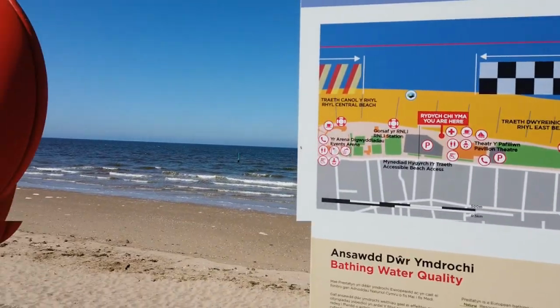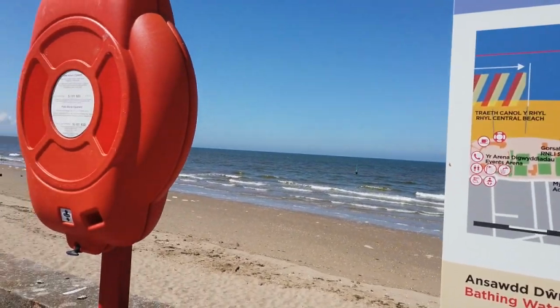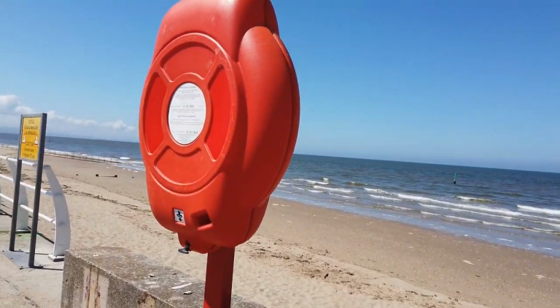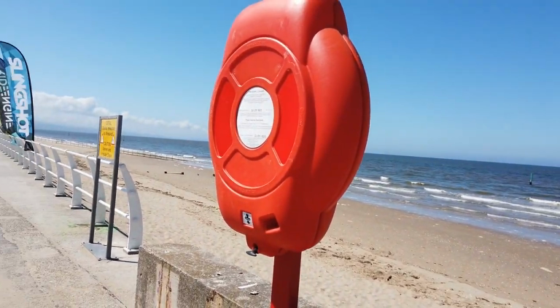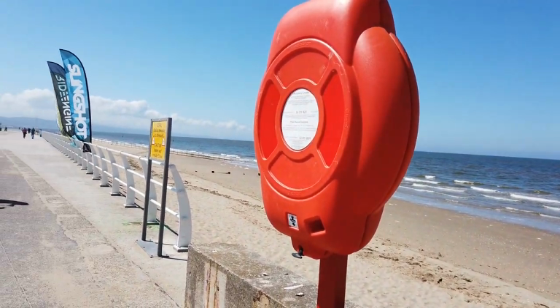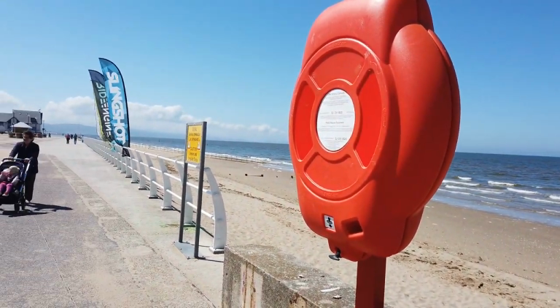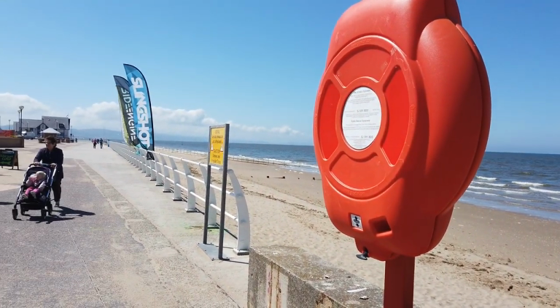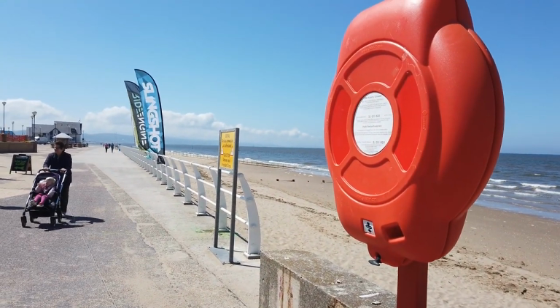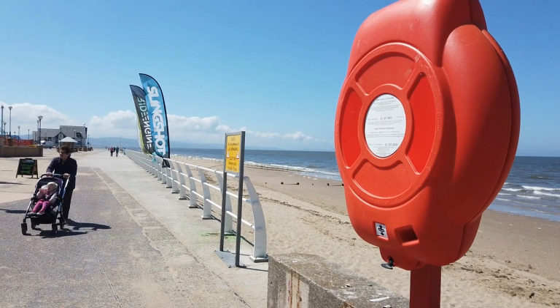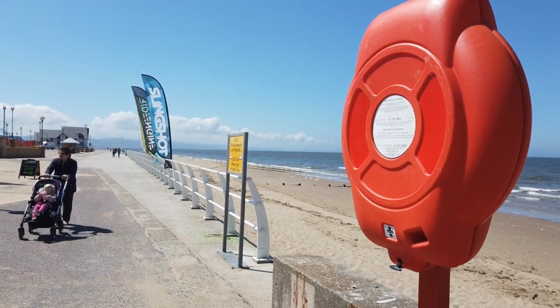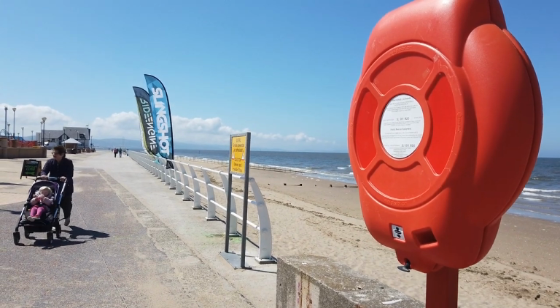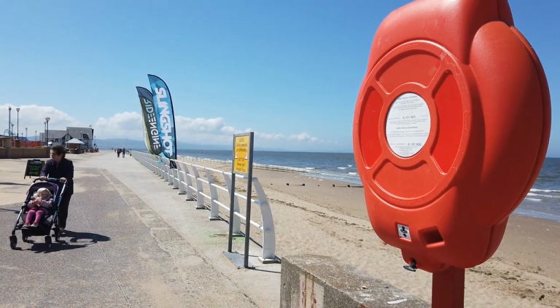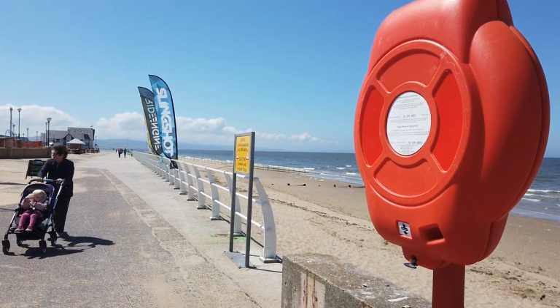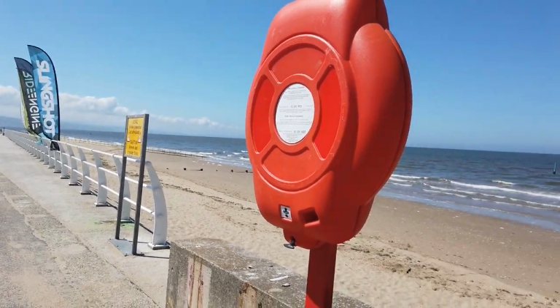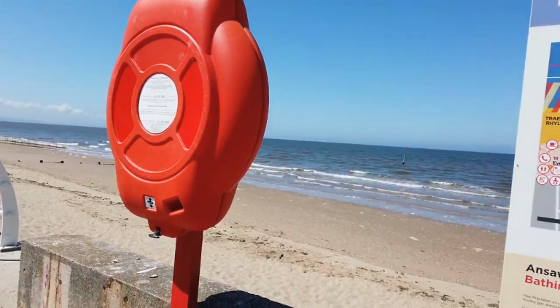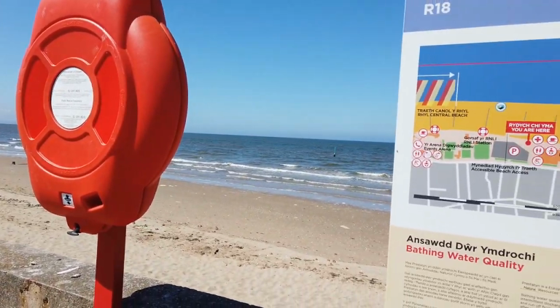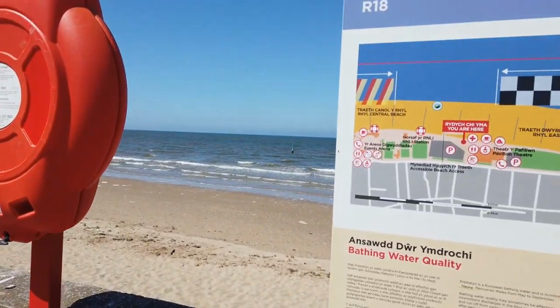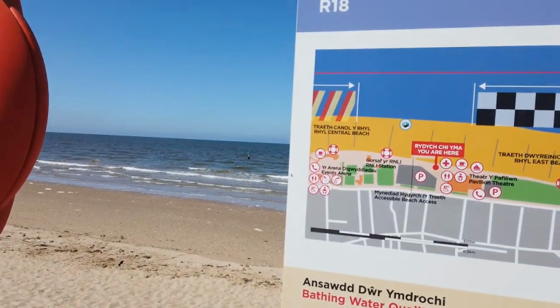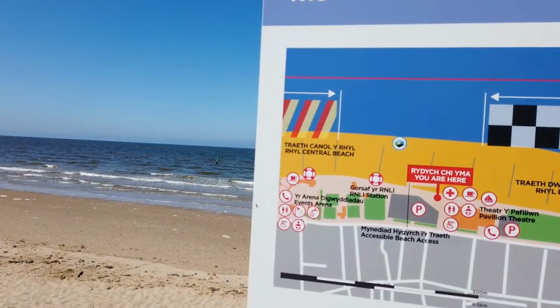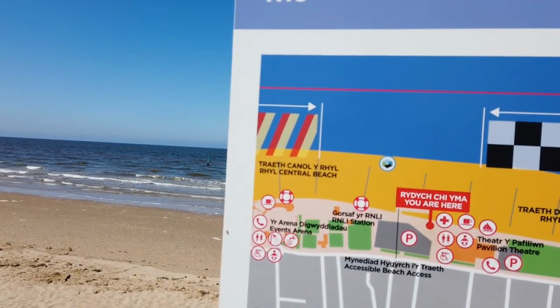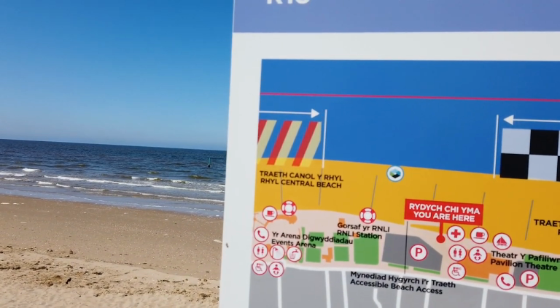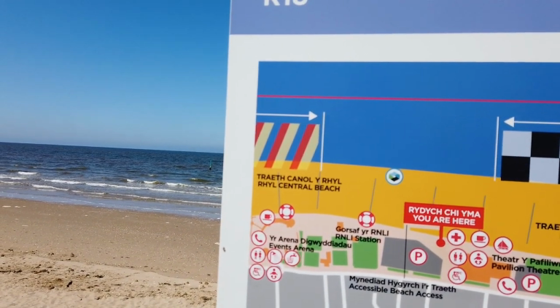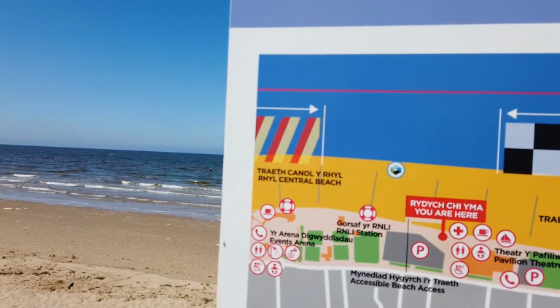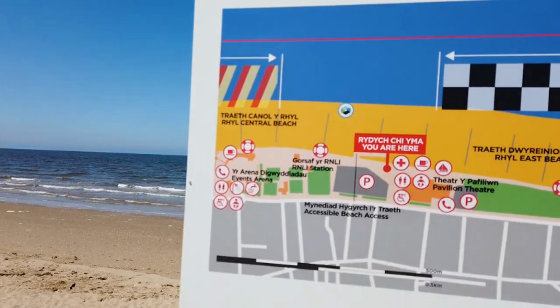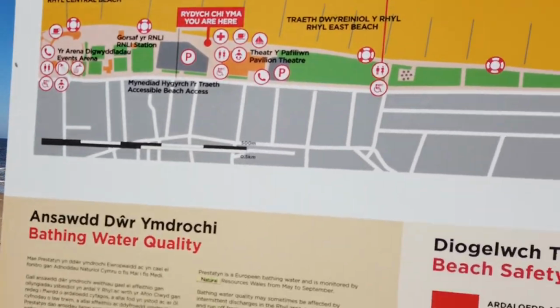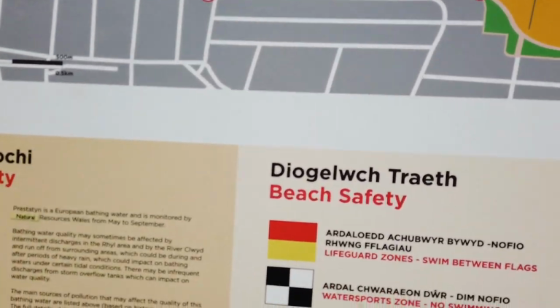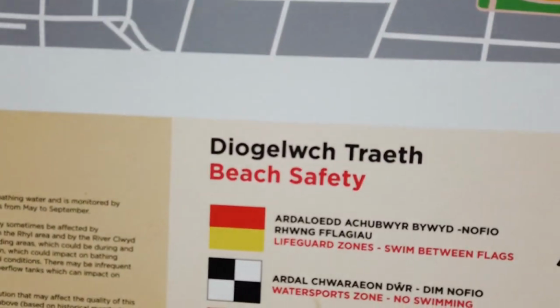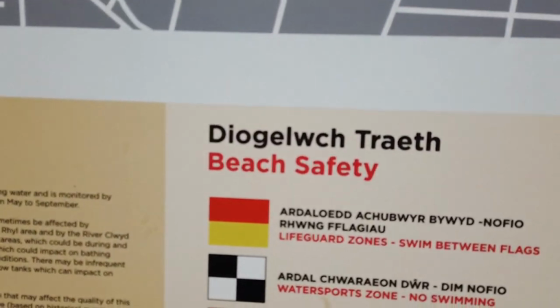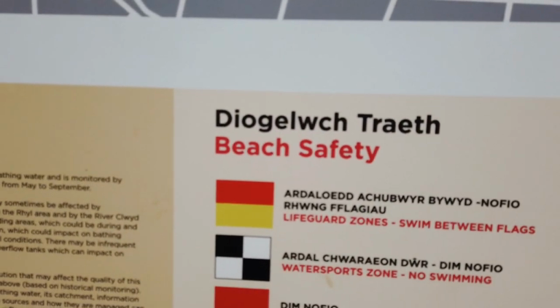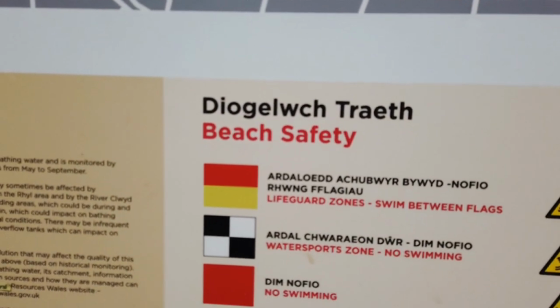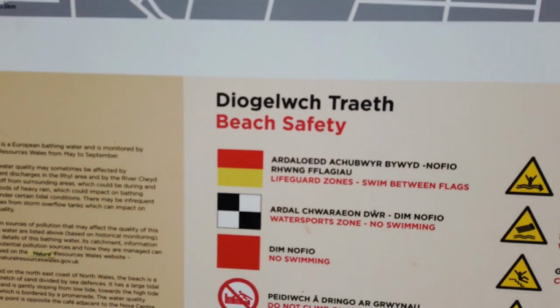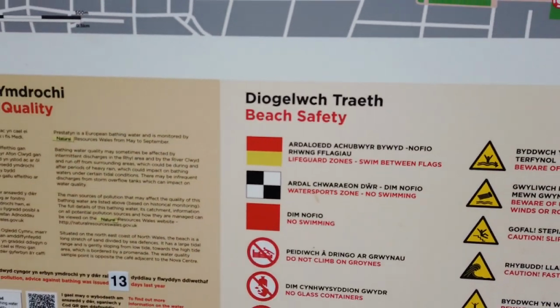There's an area further down the beach that is lifeguard-monitored for swimming, the beginning of which you can just see there, marked by that legend.